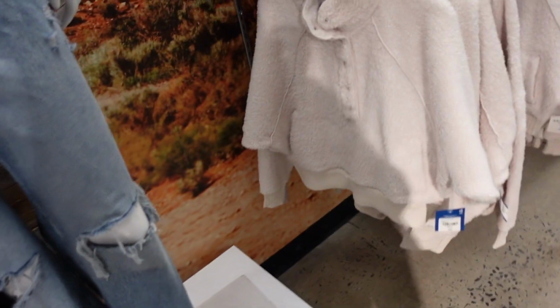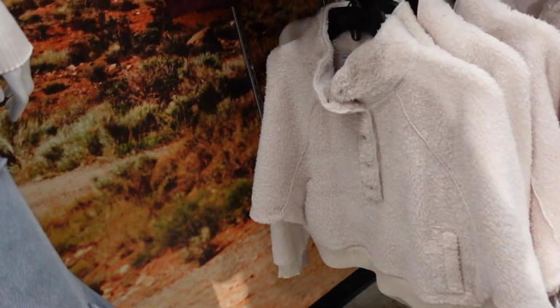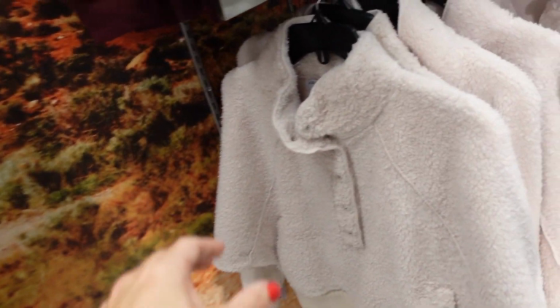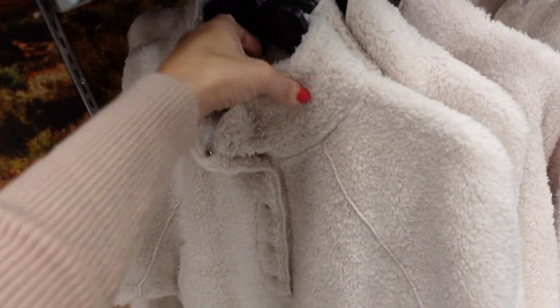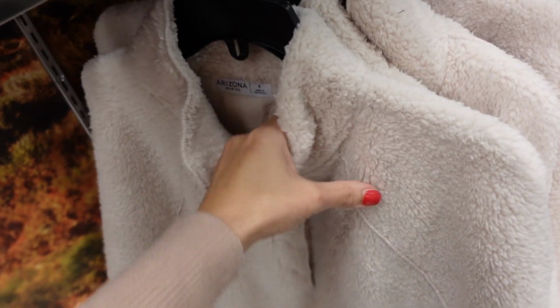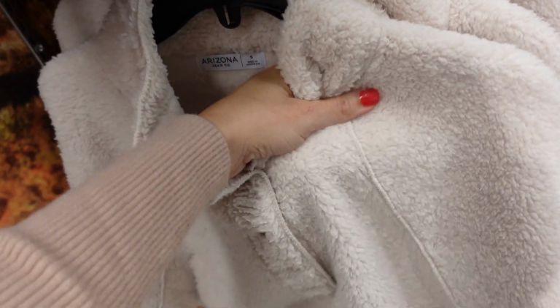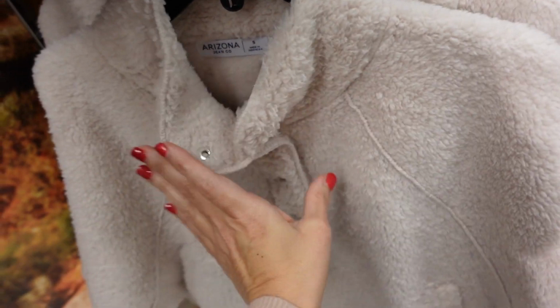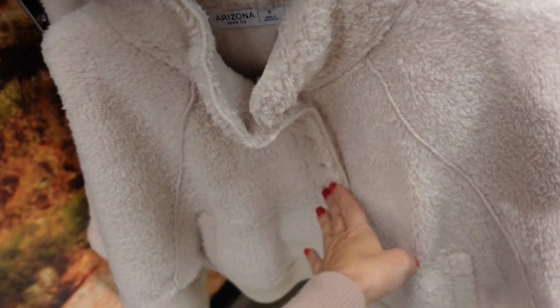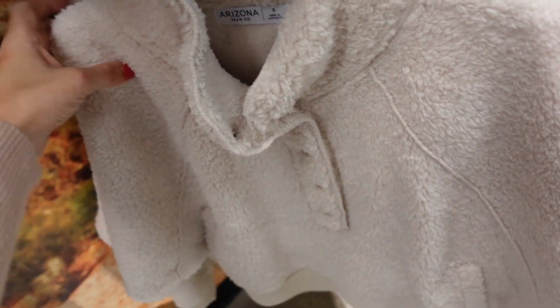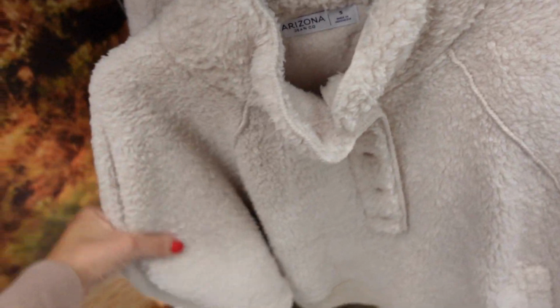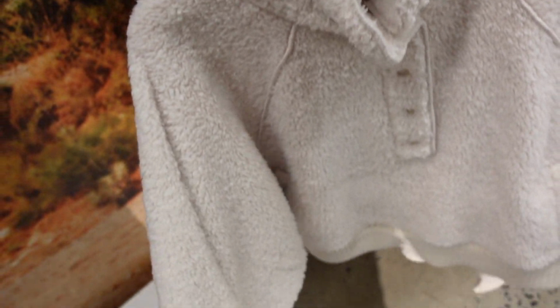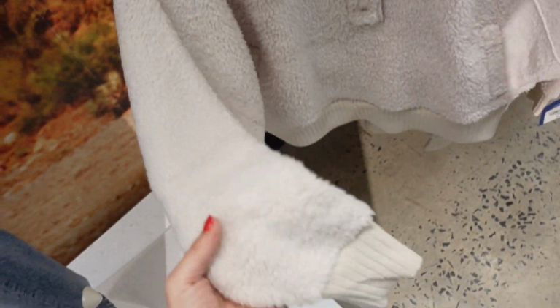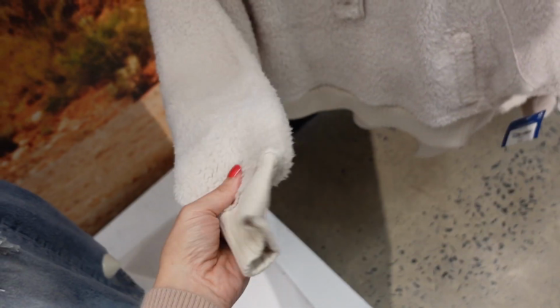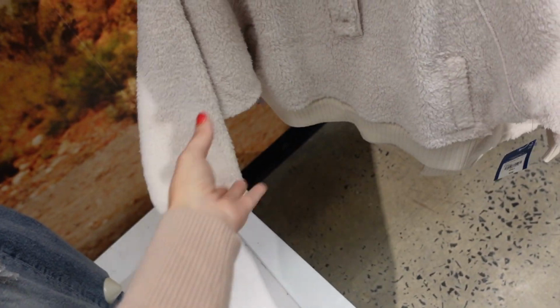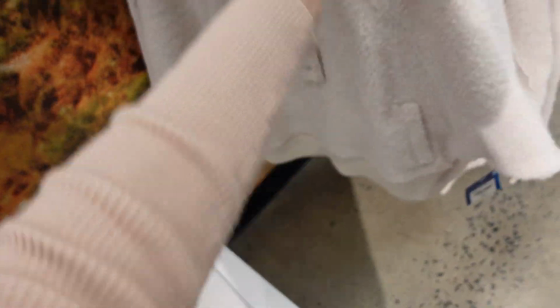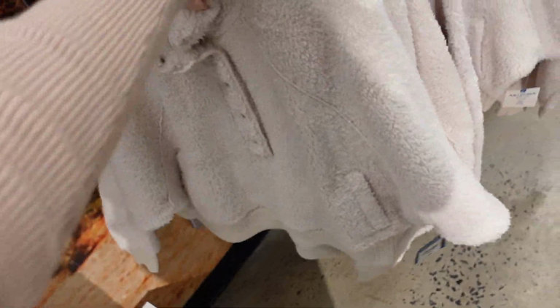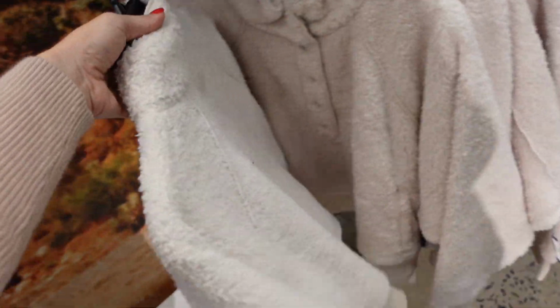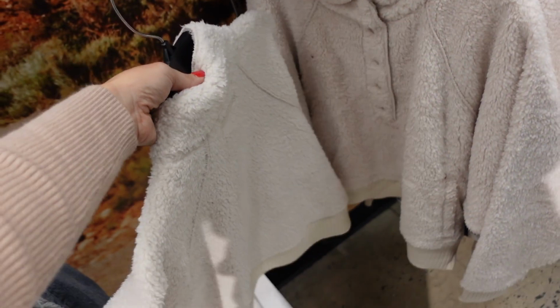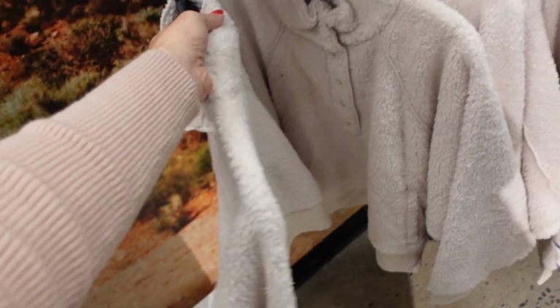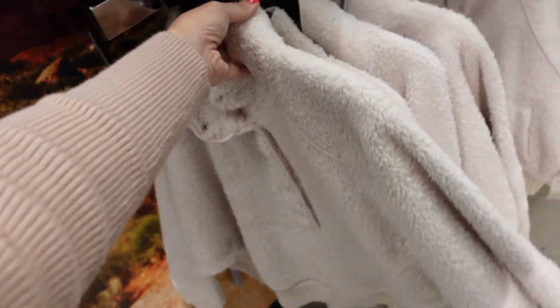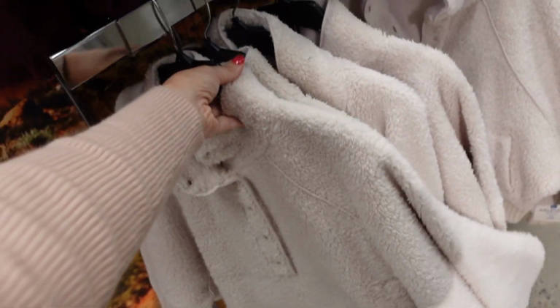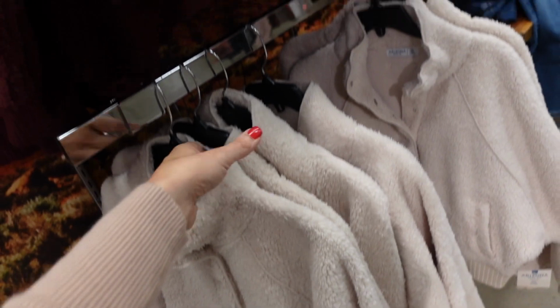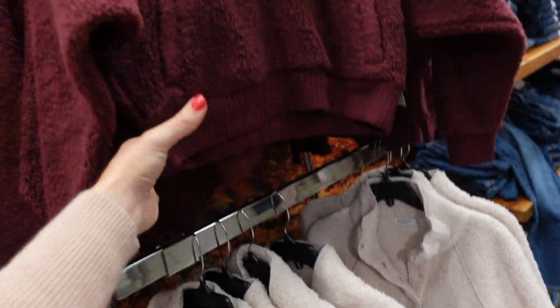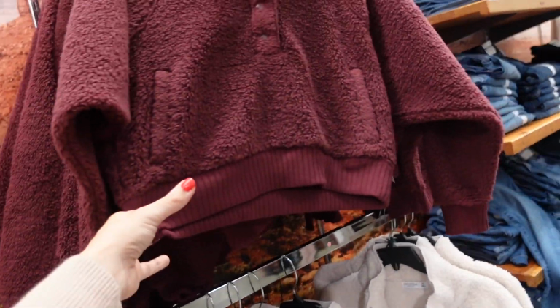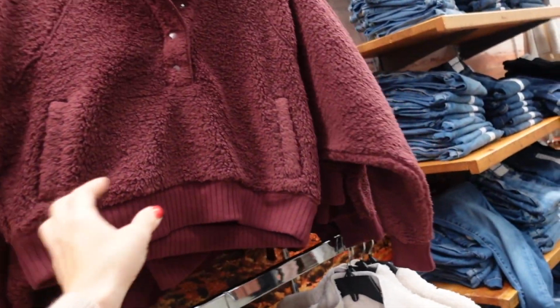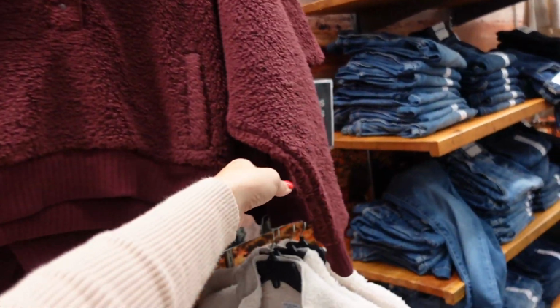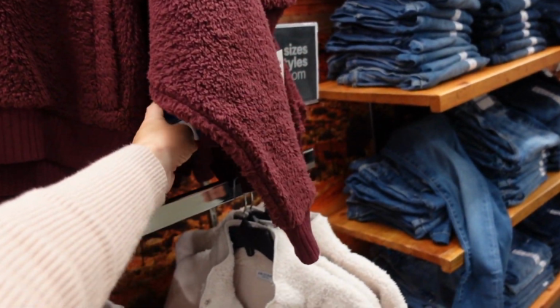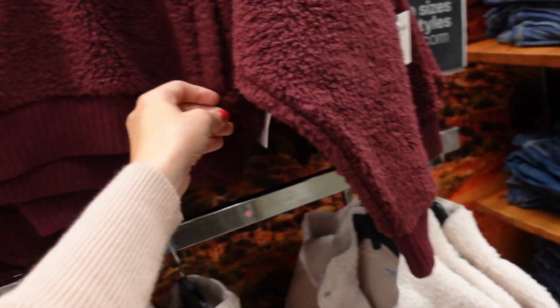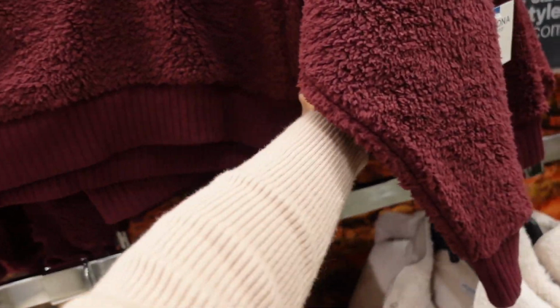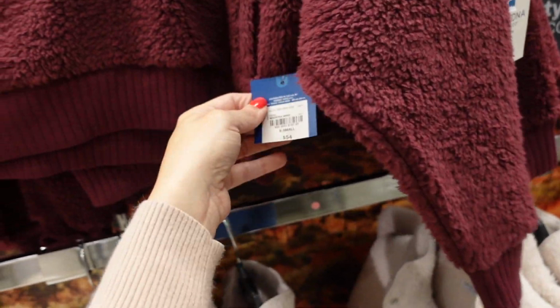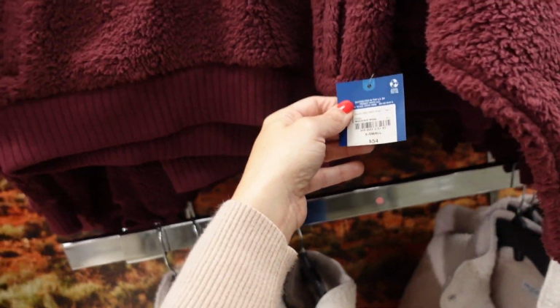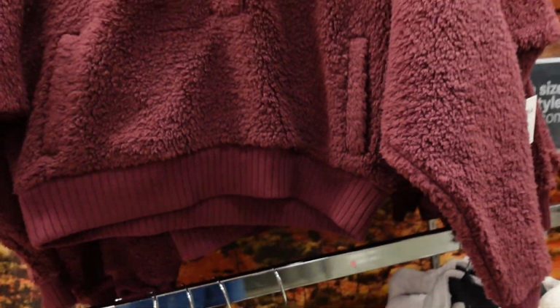Pullovers from Arizona — super plush with henley buttons, seam detailing, ribbed wrist, and ribbing at the bottom. In oatmeal/ivory and burgundy, going to be $54.